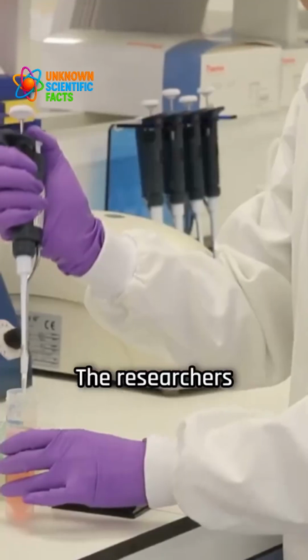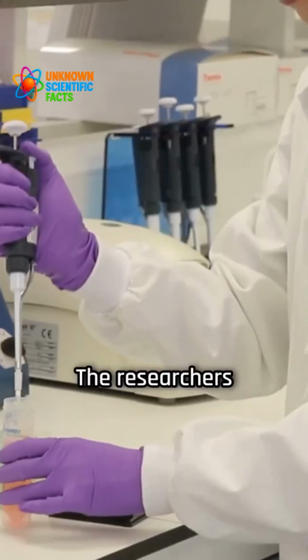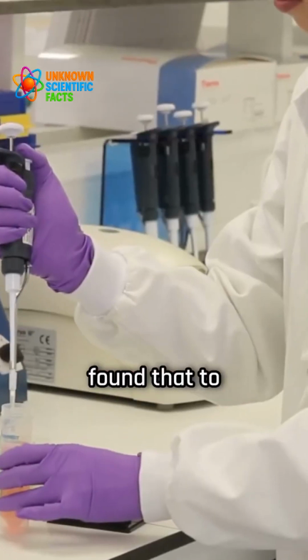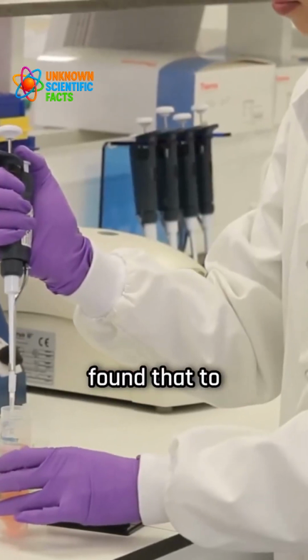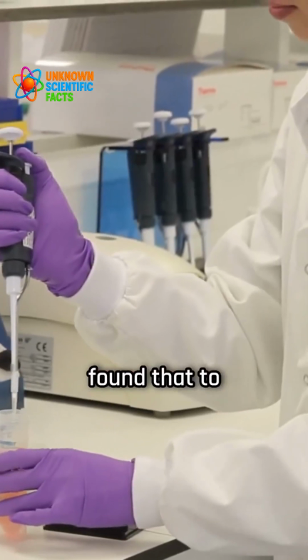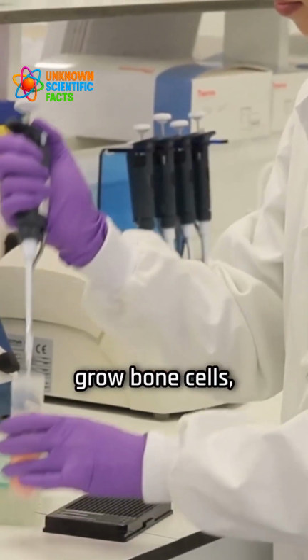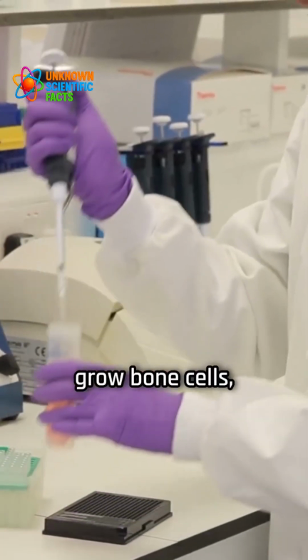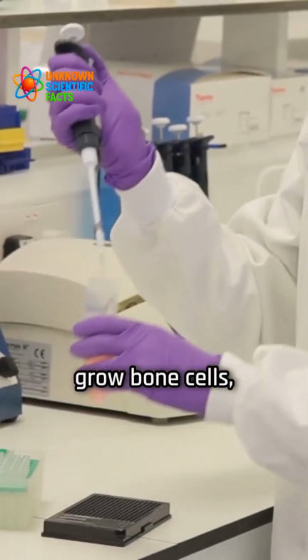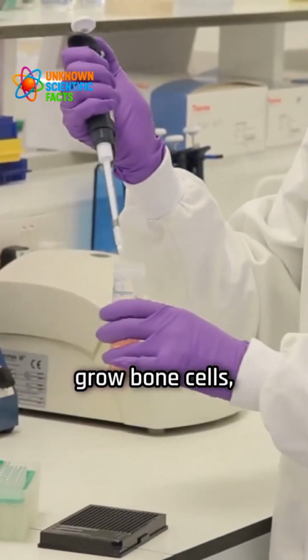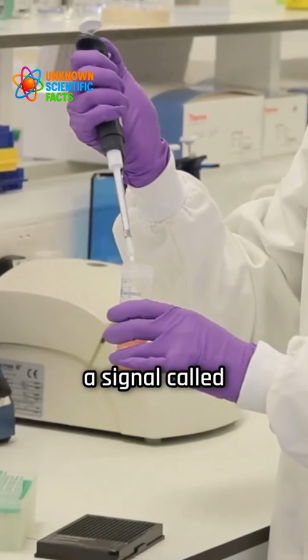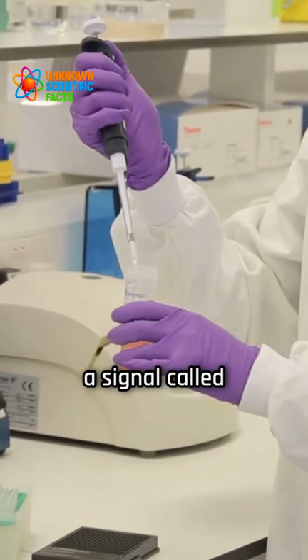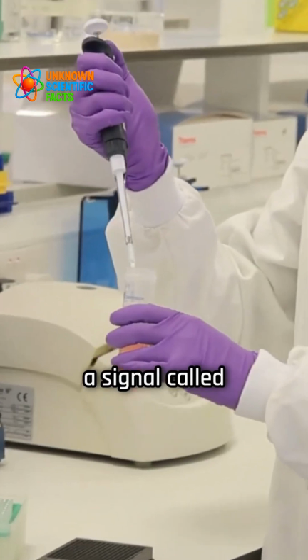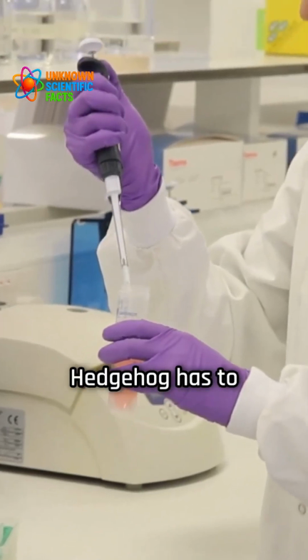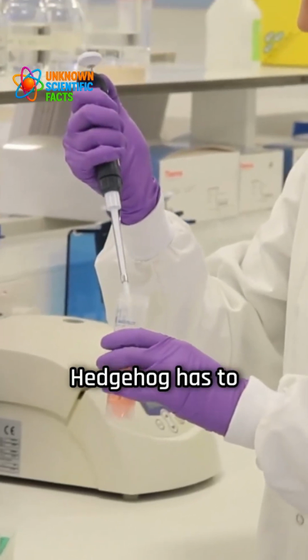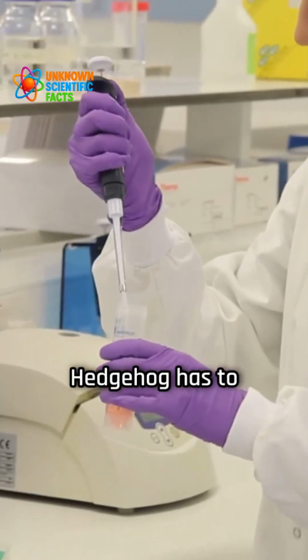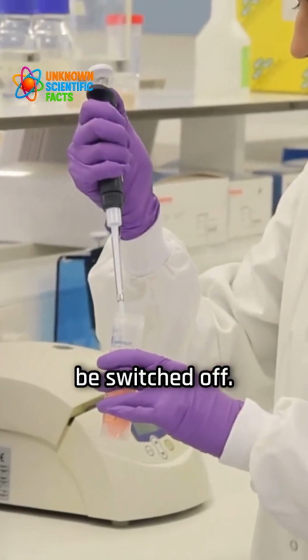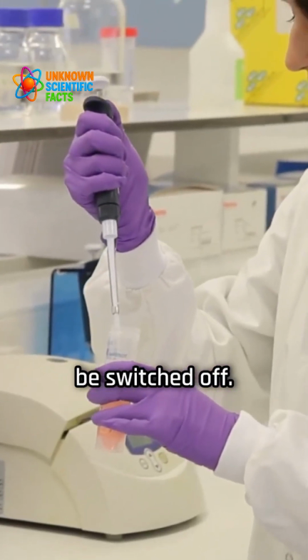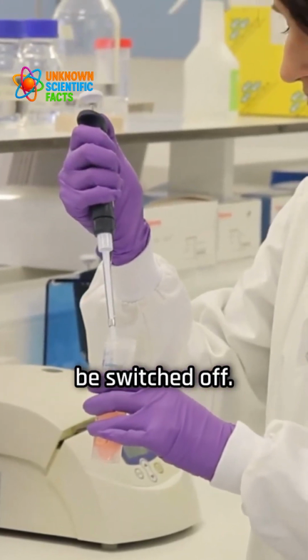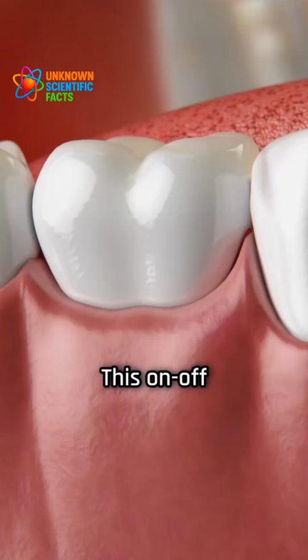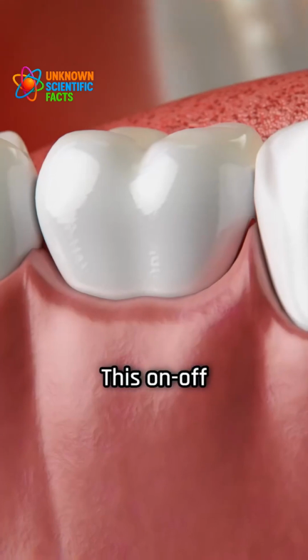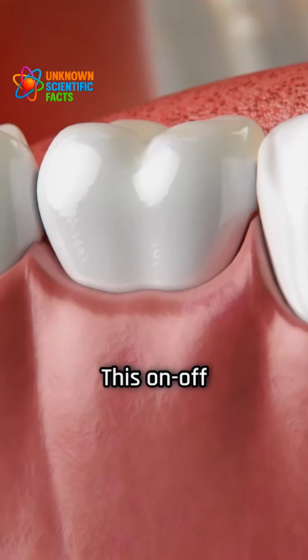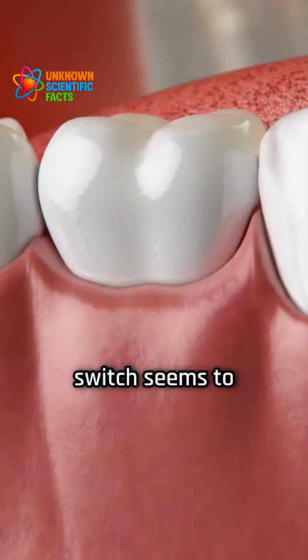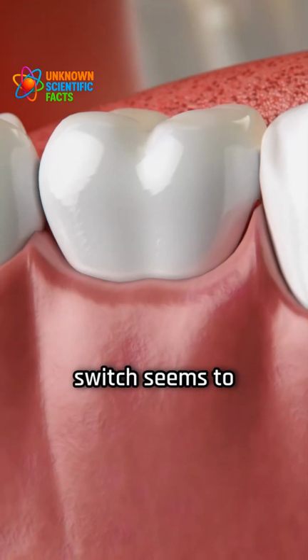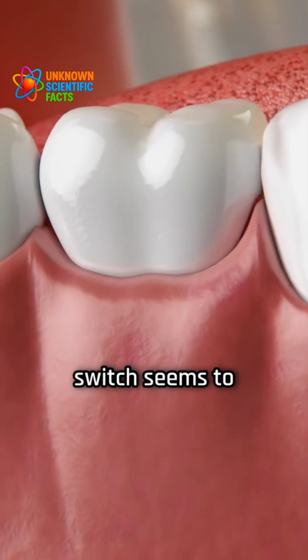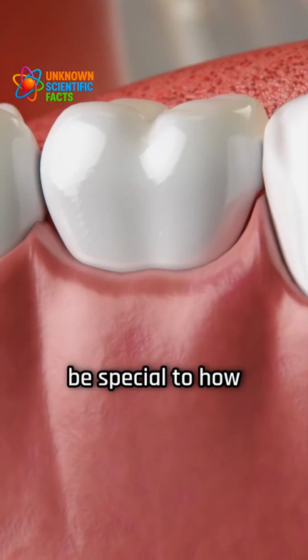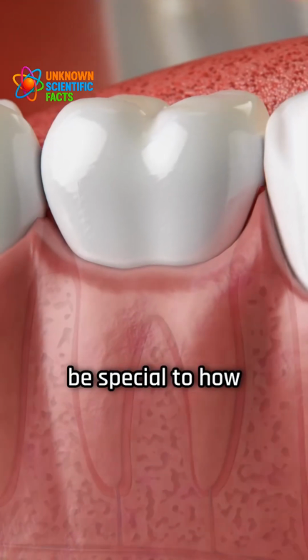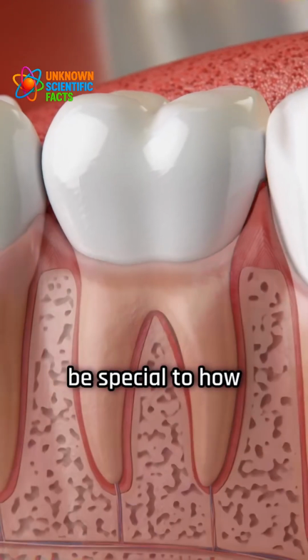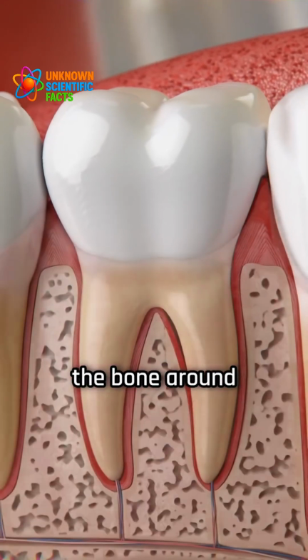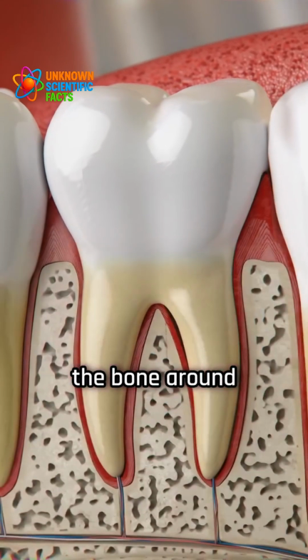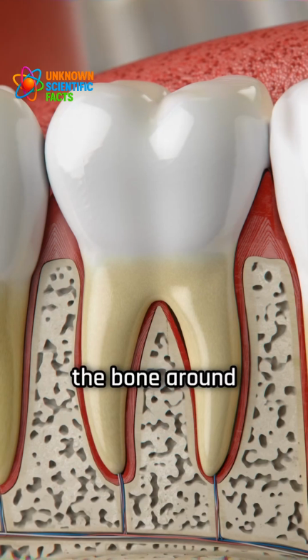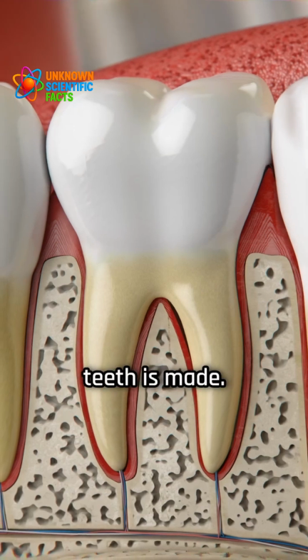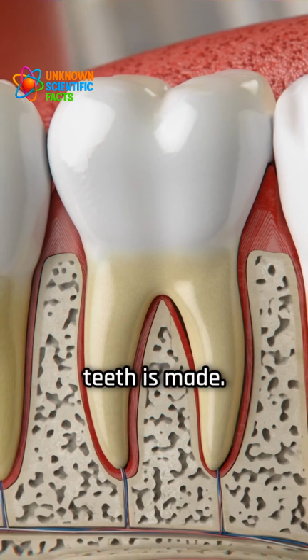The researchers found that to grow bone cells, a signal called hedgehog has to be switched off. This on-off switch seems to be special to how the bone around teeth is made.